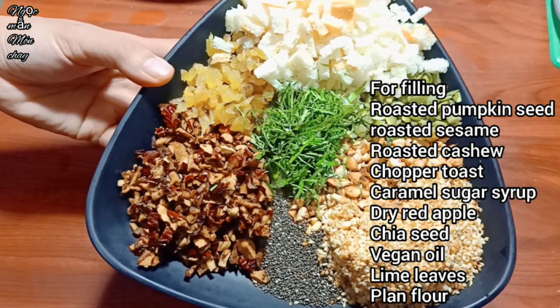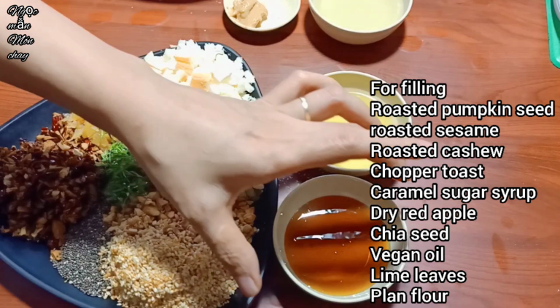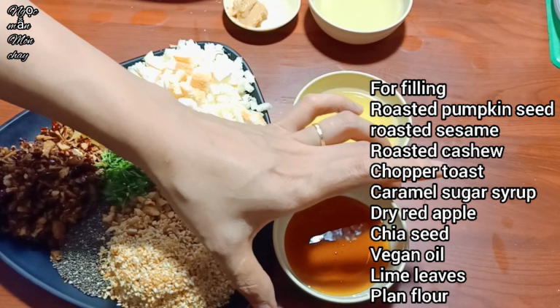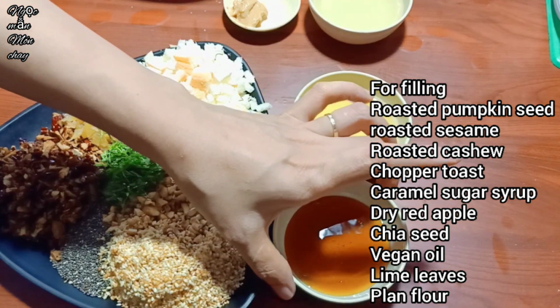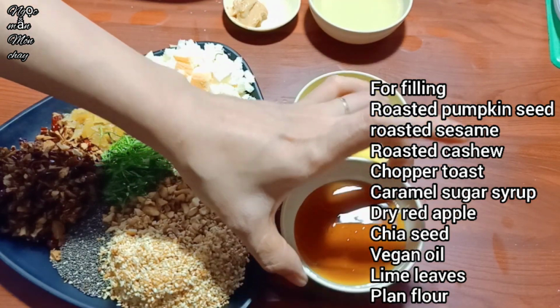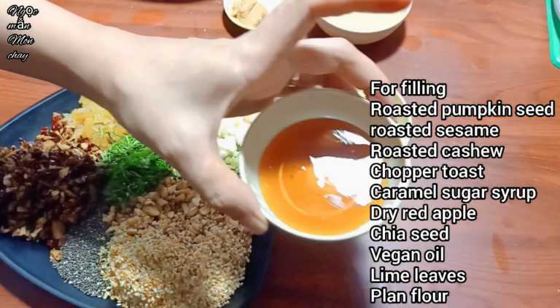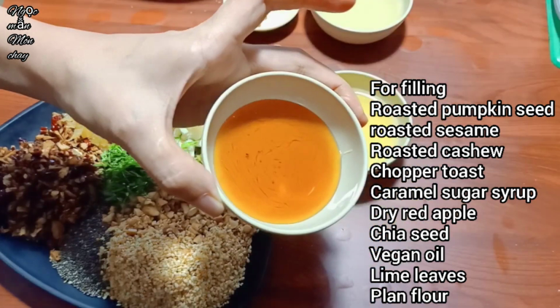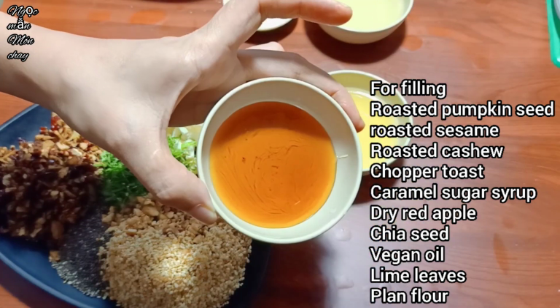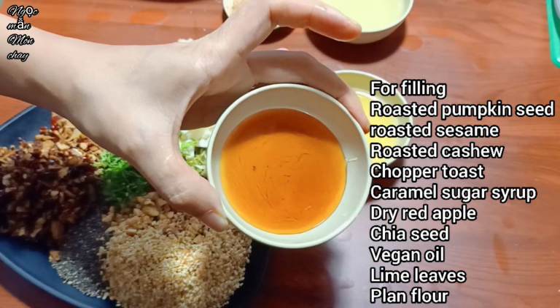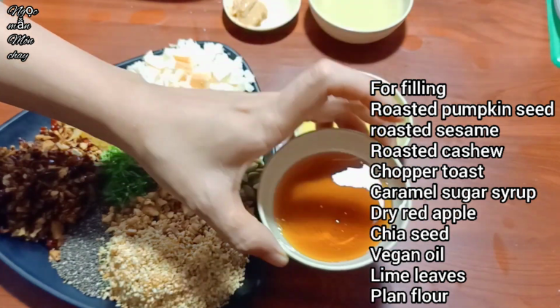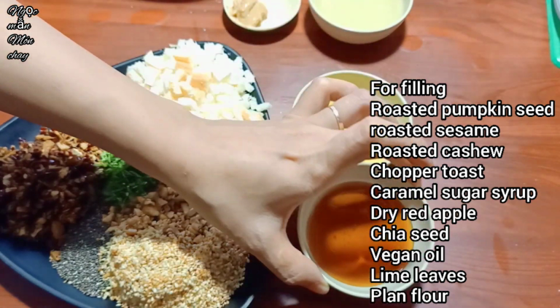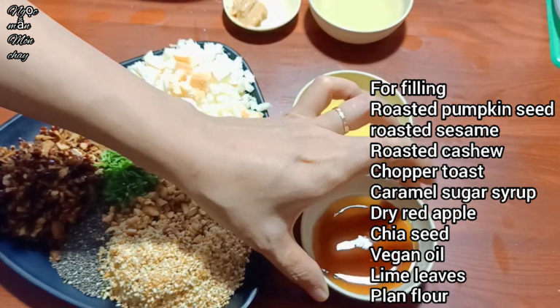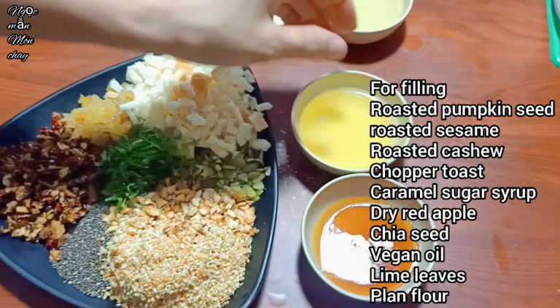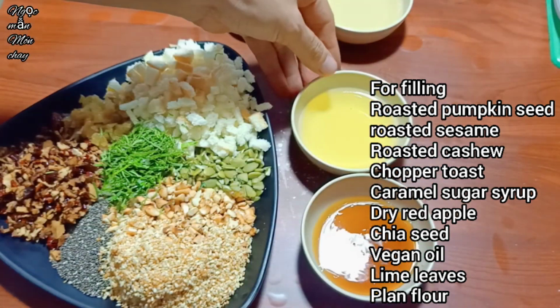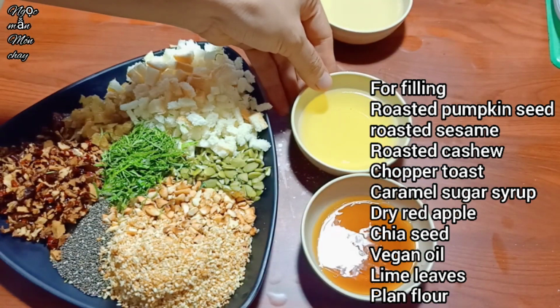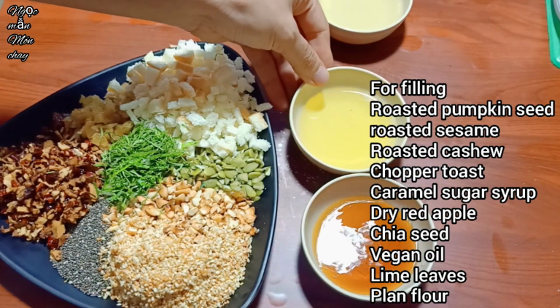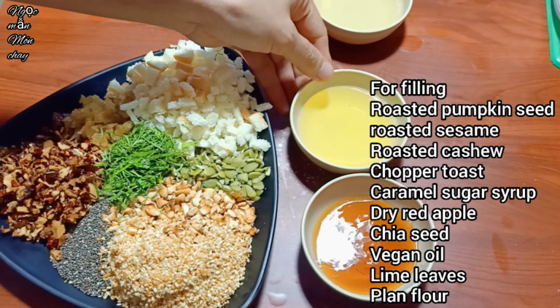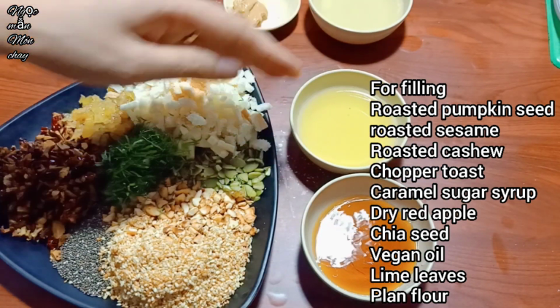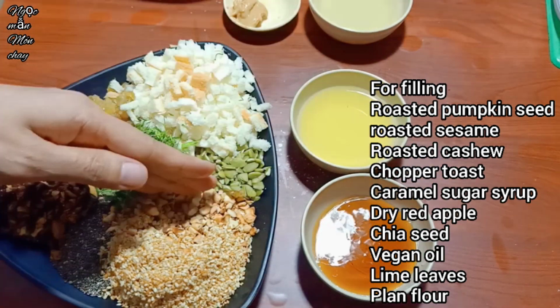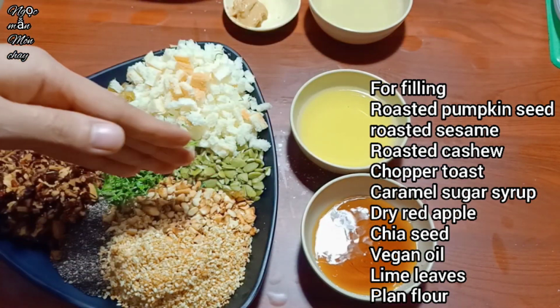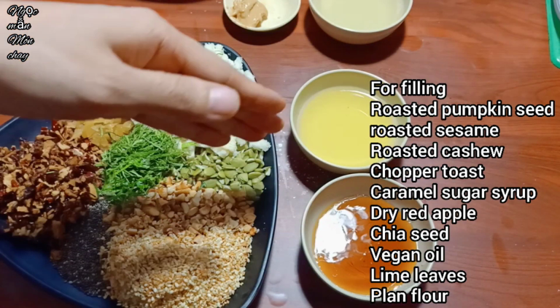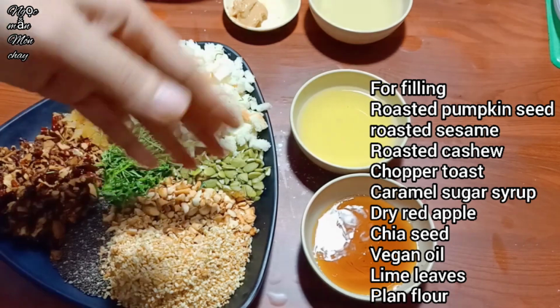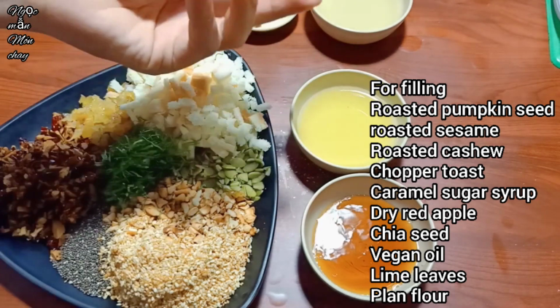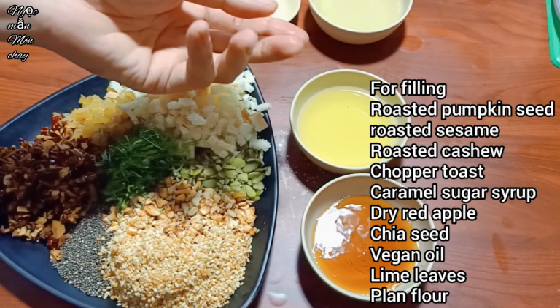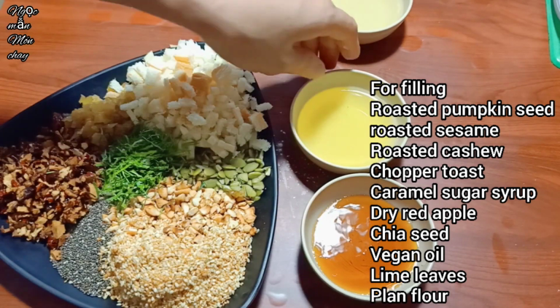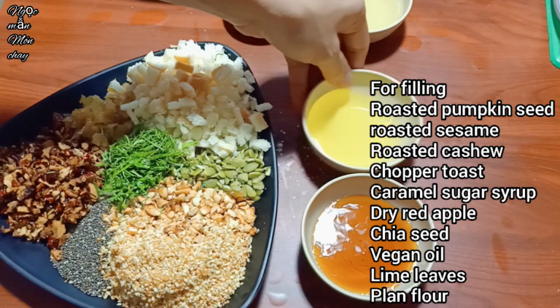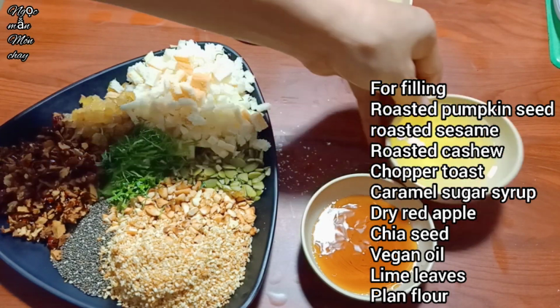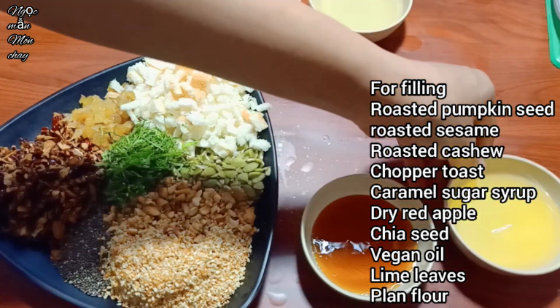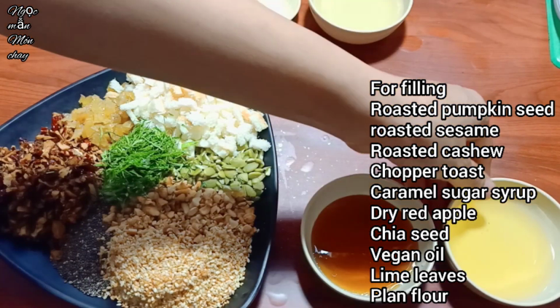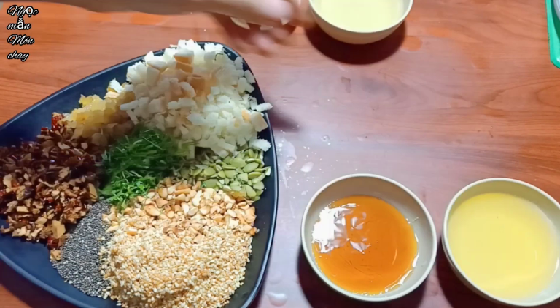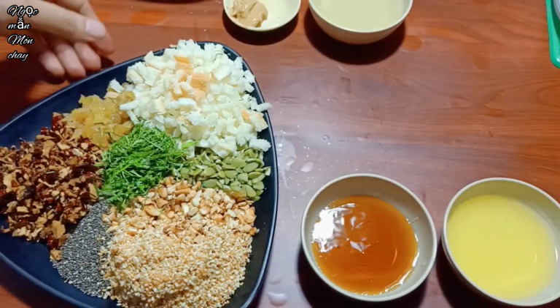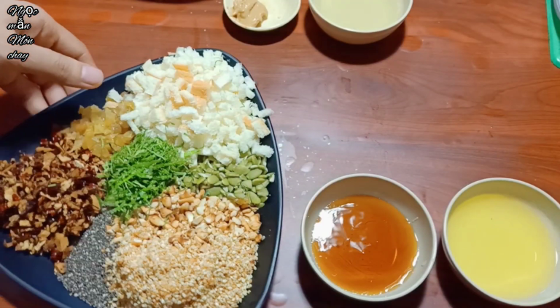Ngọc Mẫn will also use a little mooncake syrup, cooking oil, and a bit of flour to bind the filling together.